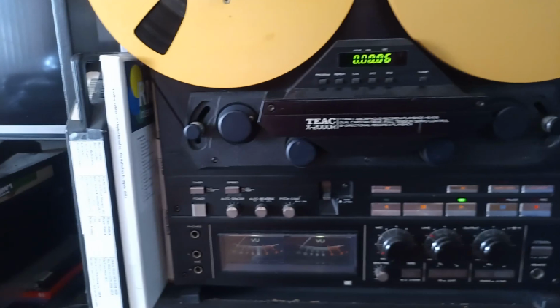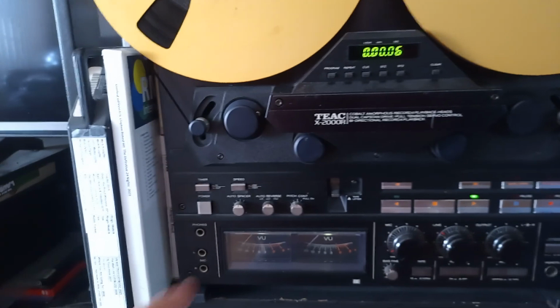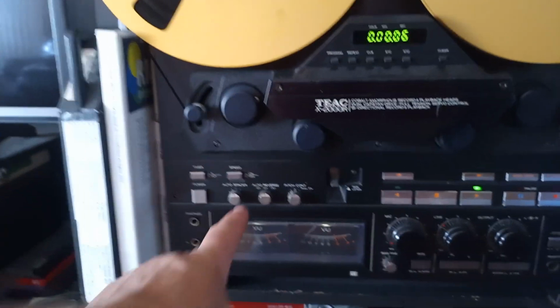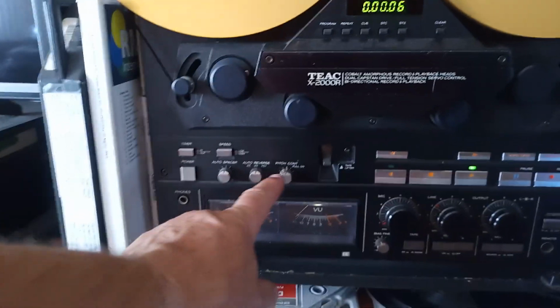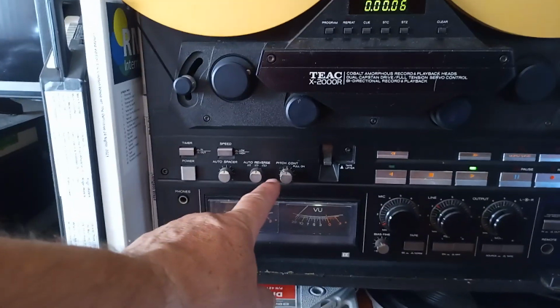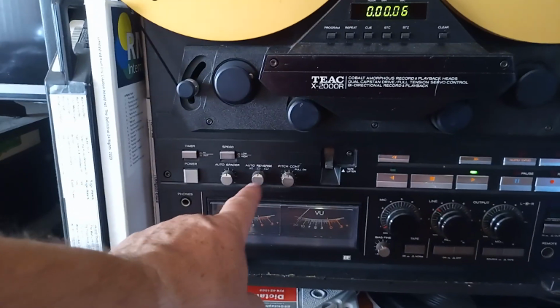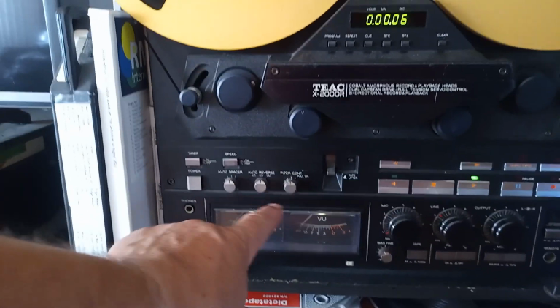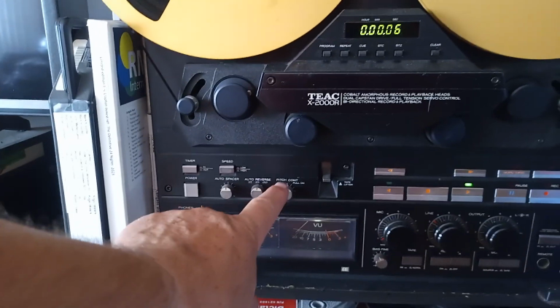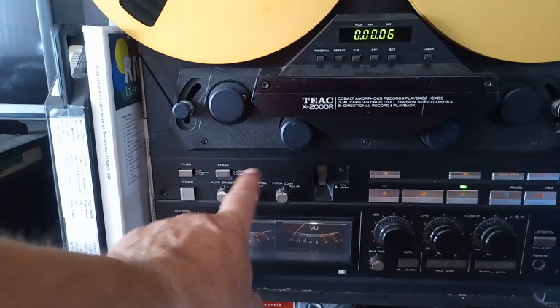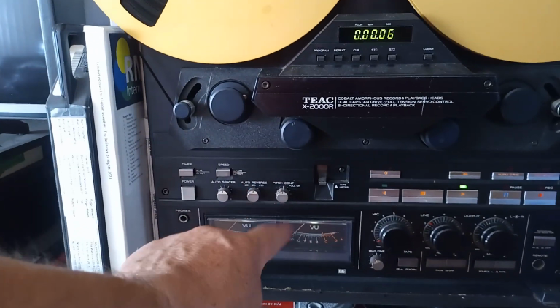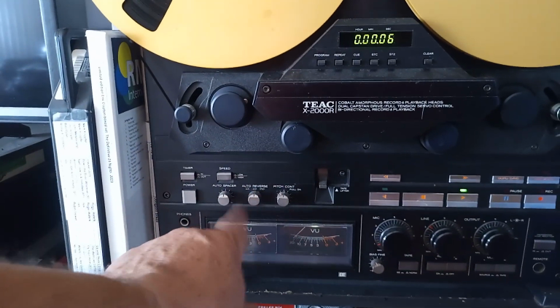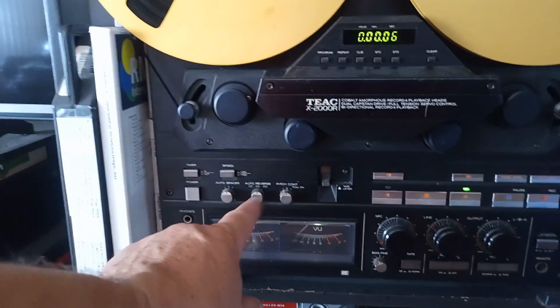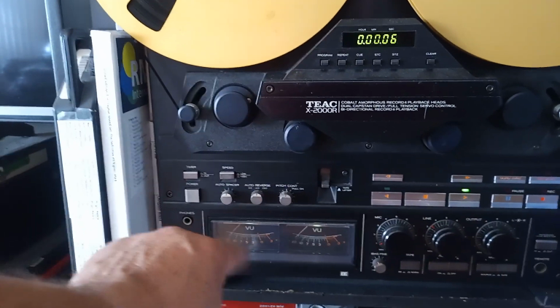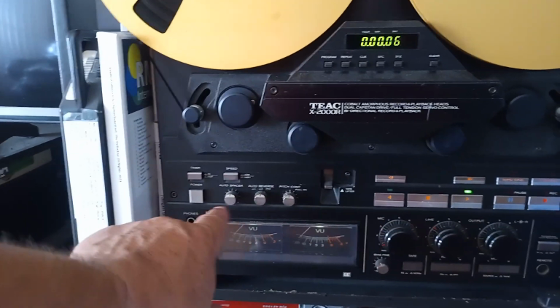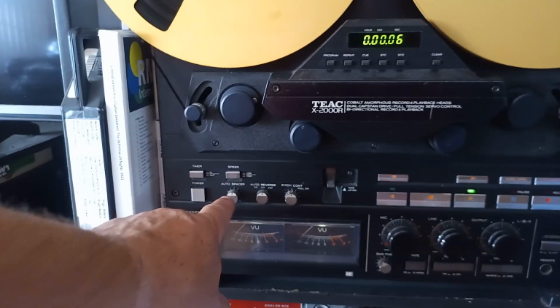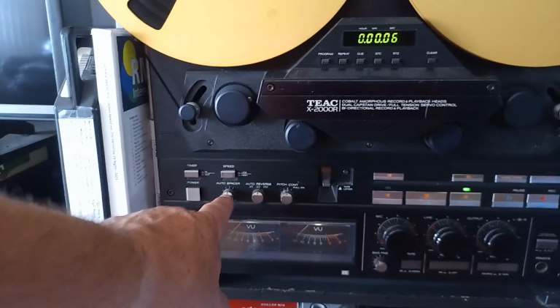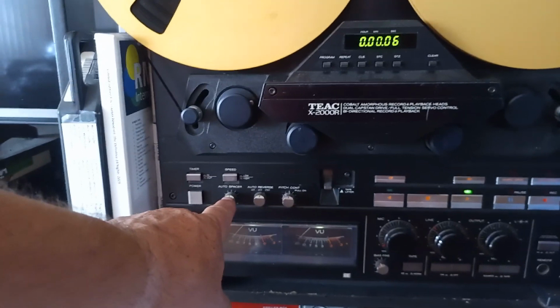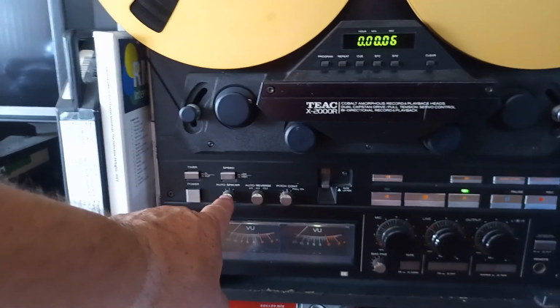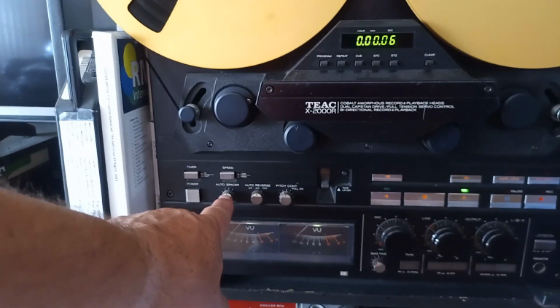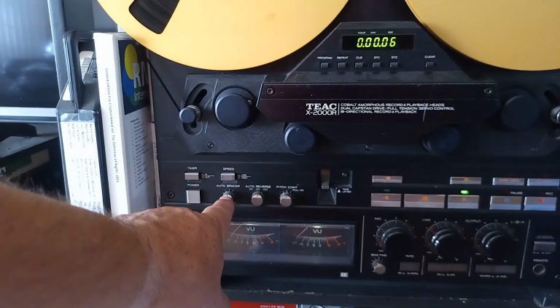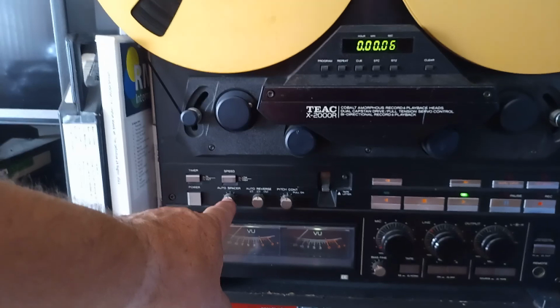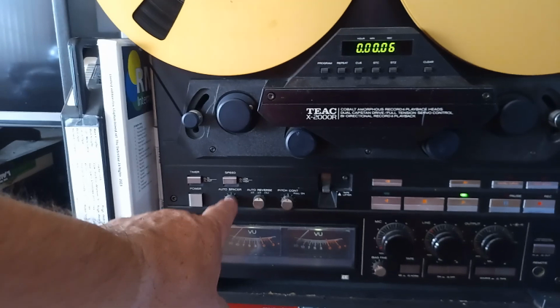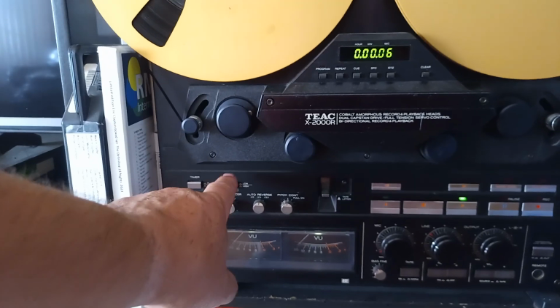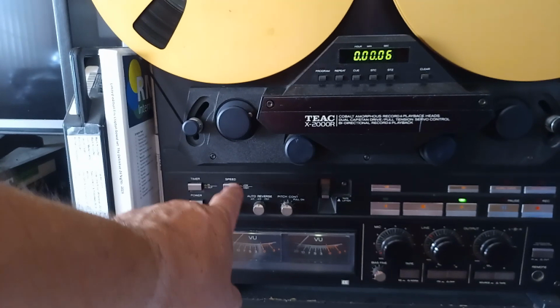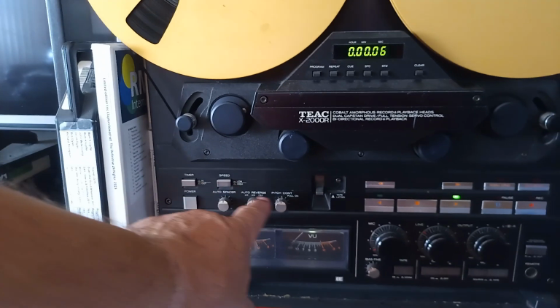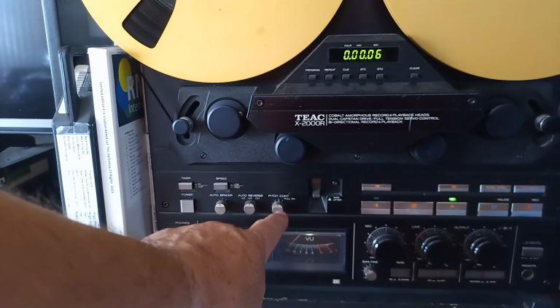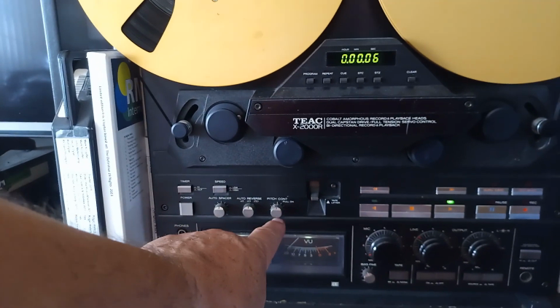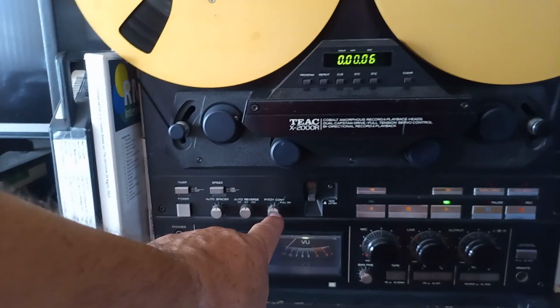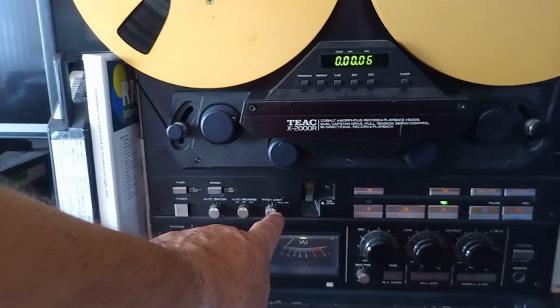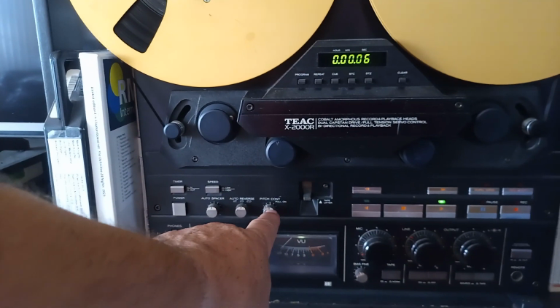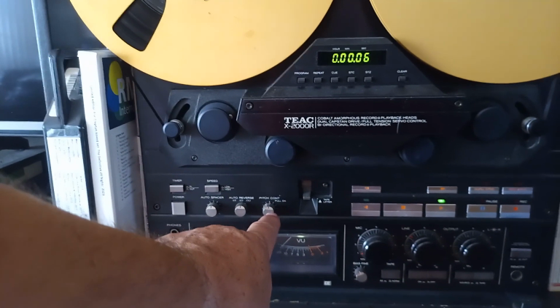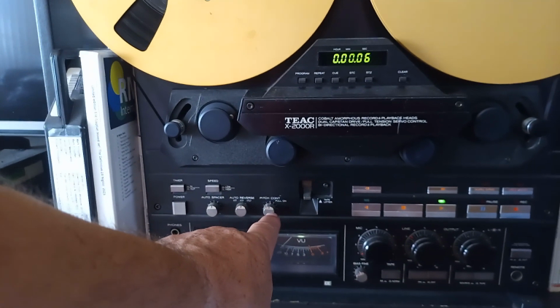It has auto reverse, a loop reverse, loop operation, auto spacer, two speed, and pitch control.